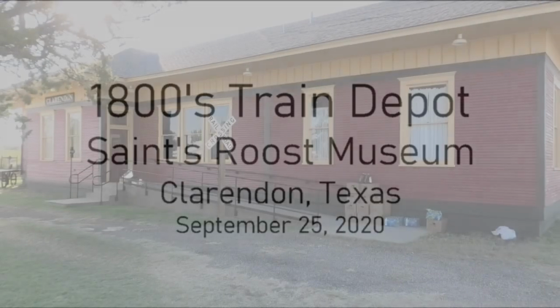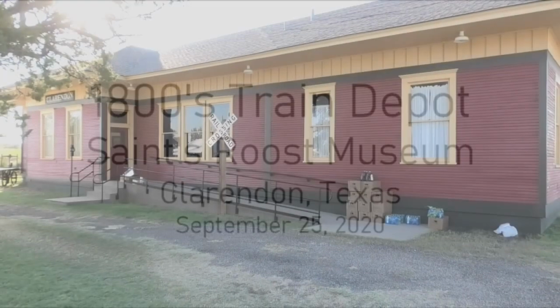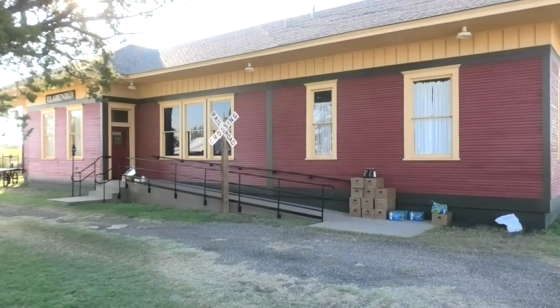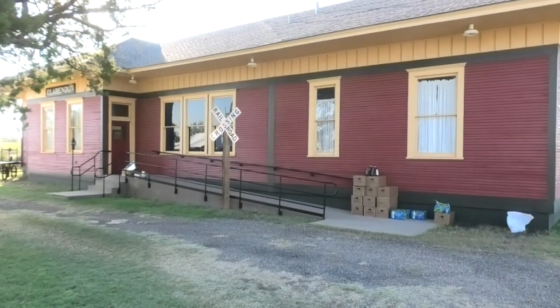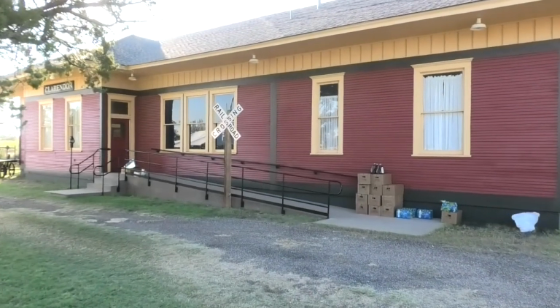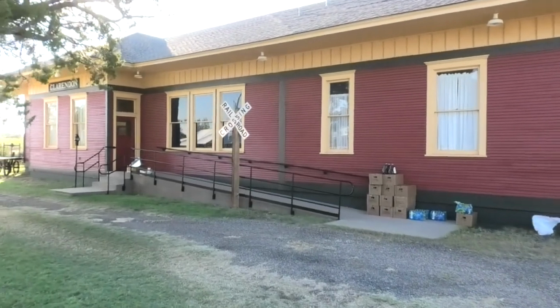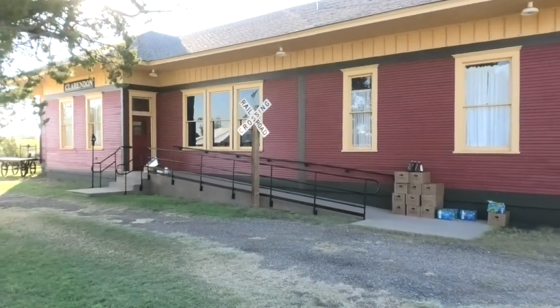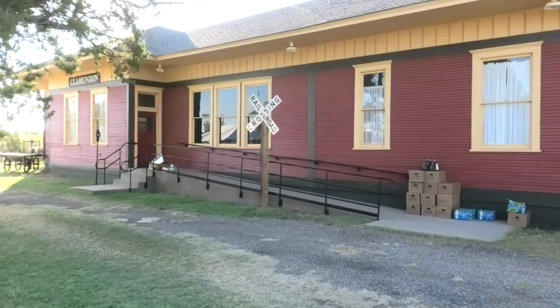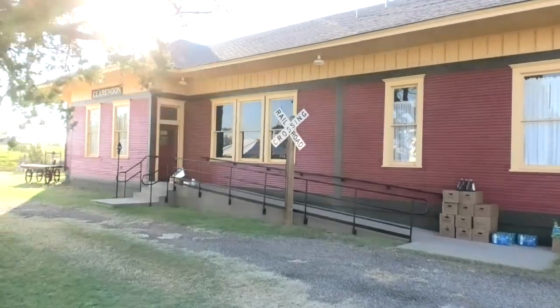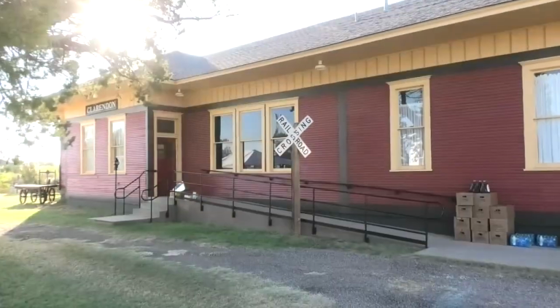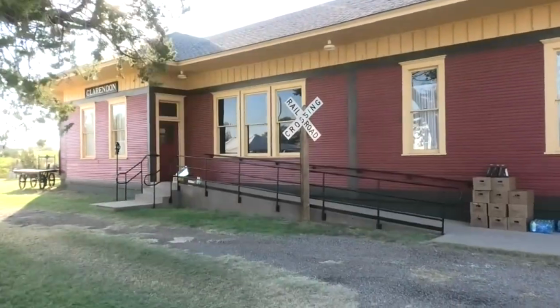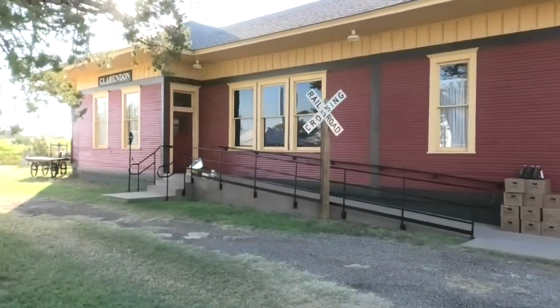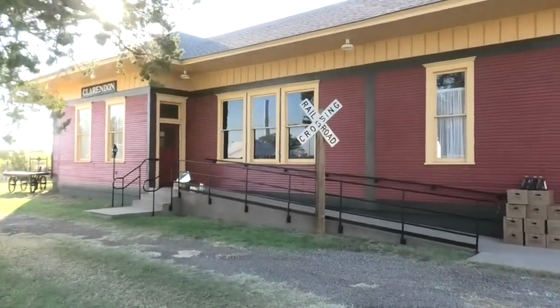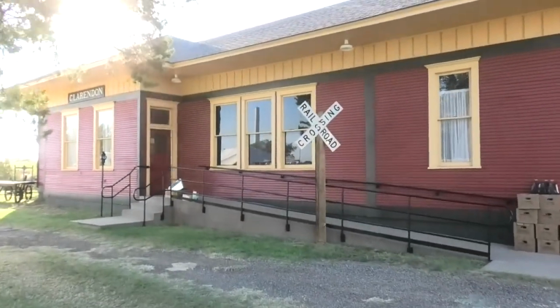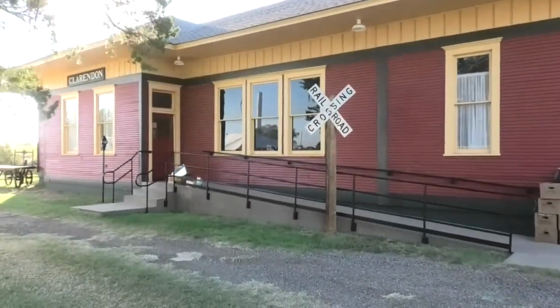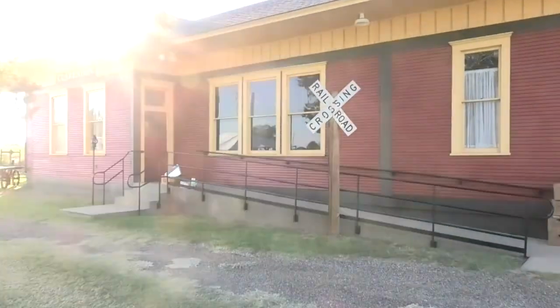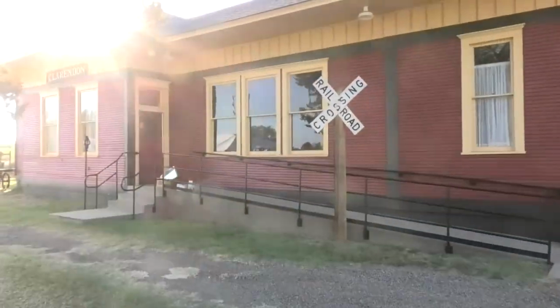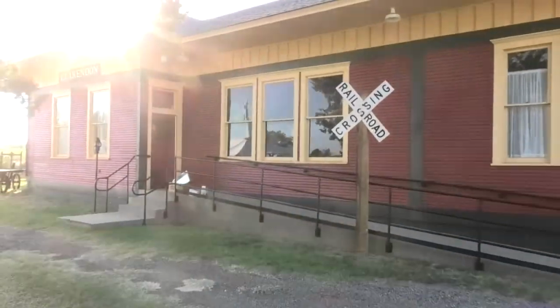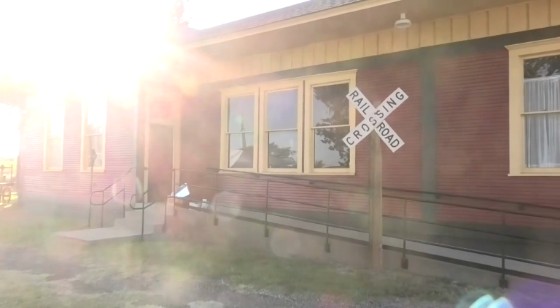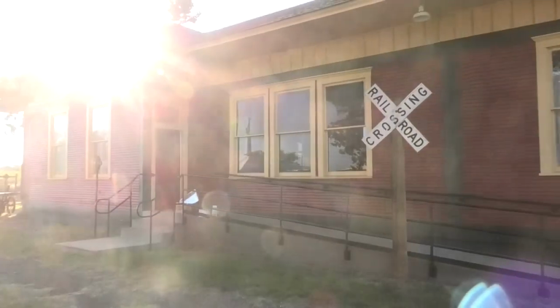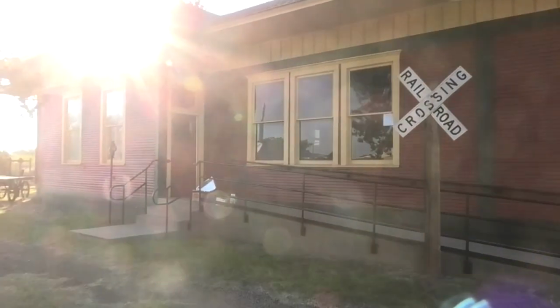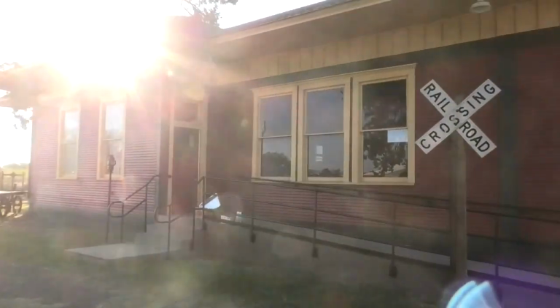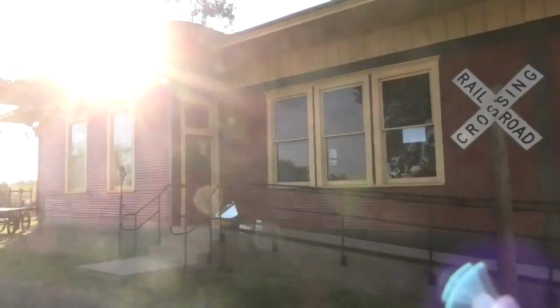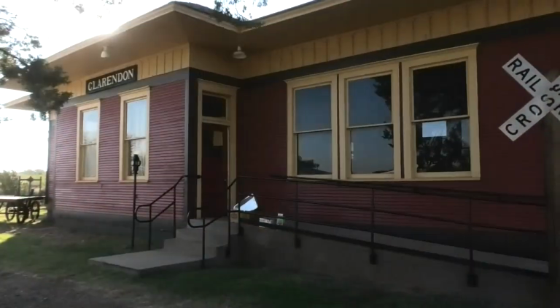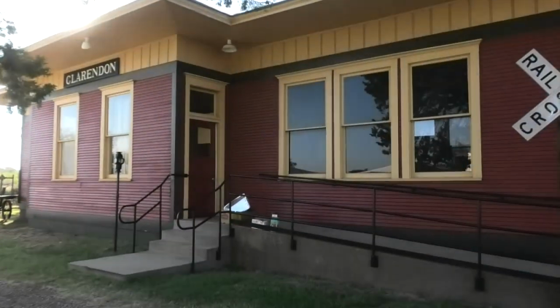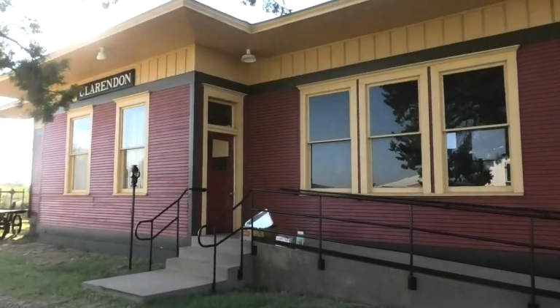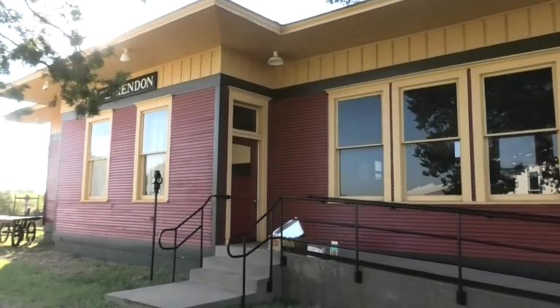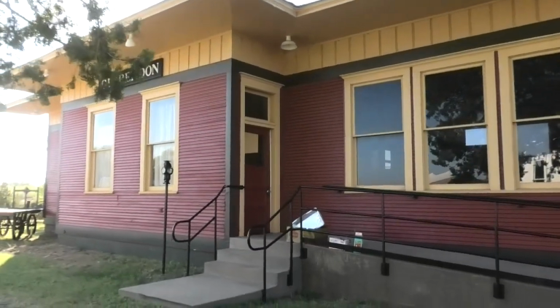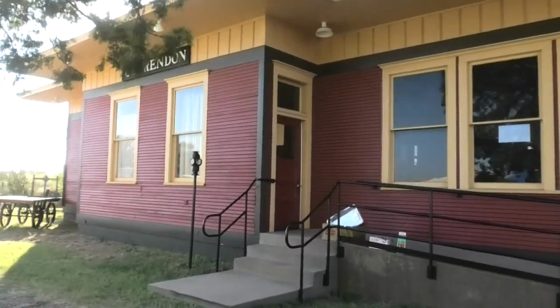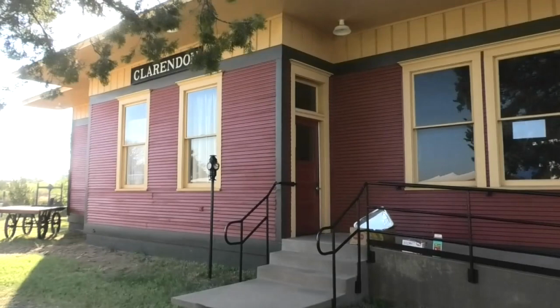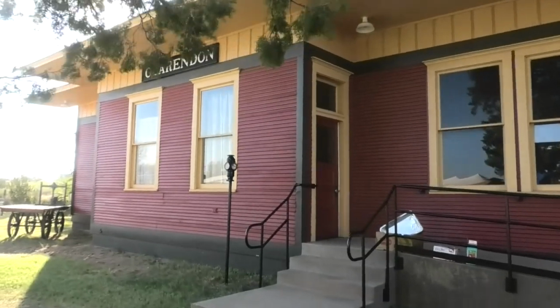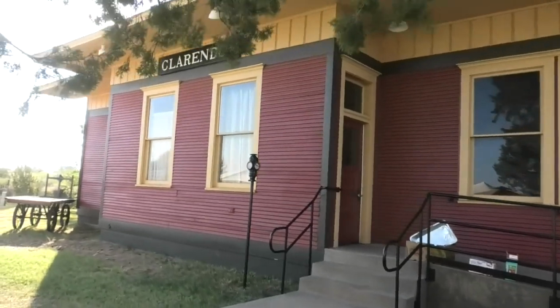This is the original railroad depot for Clarendon. It would have been on the Fort Worth to Denver City Railroad, which parallels US 287.